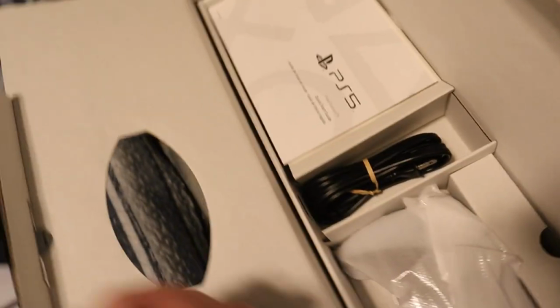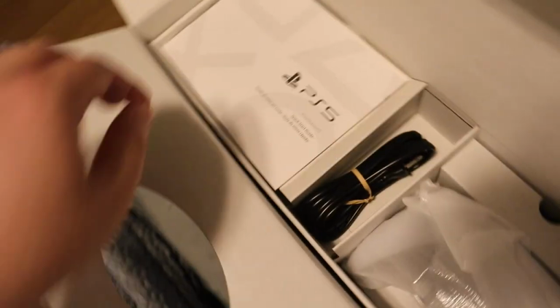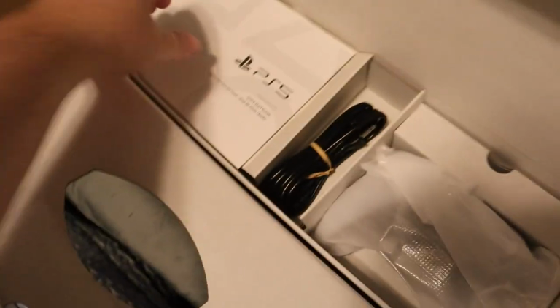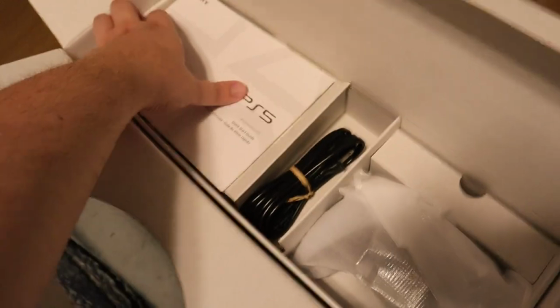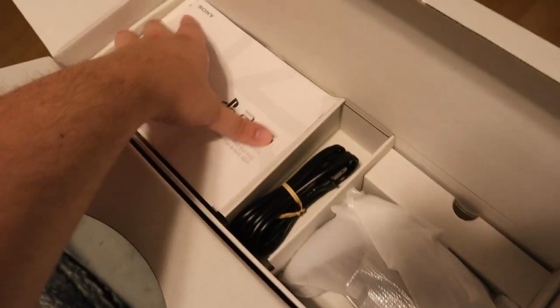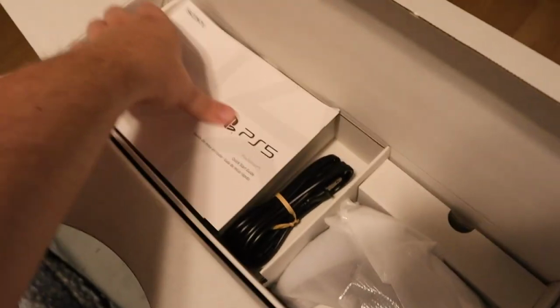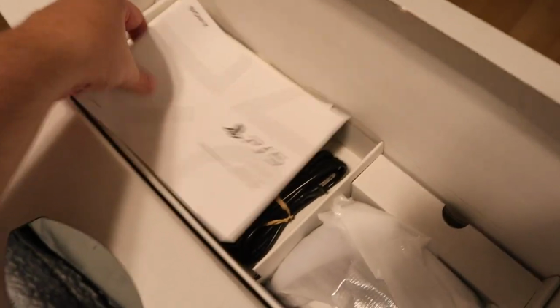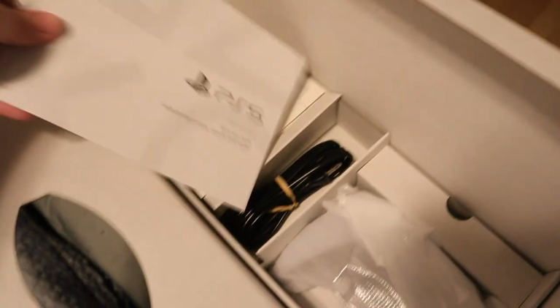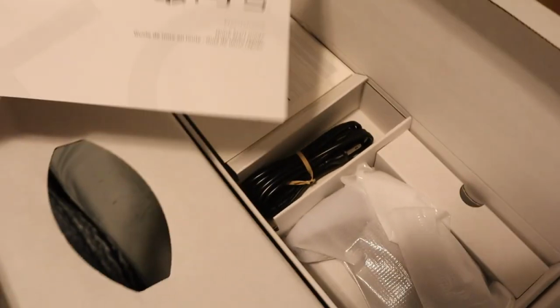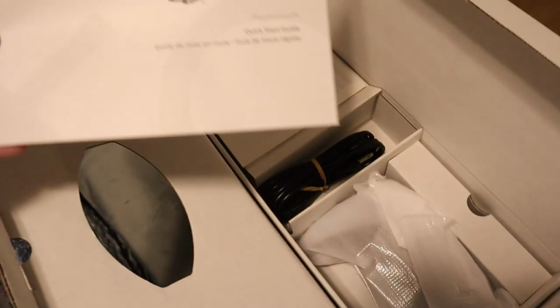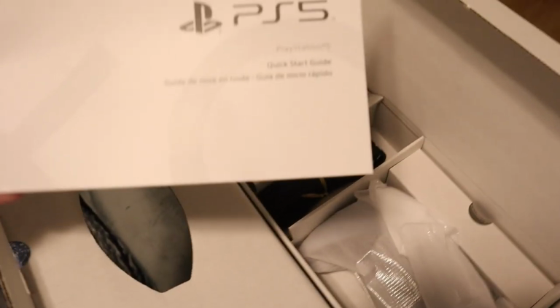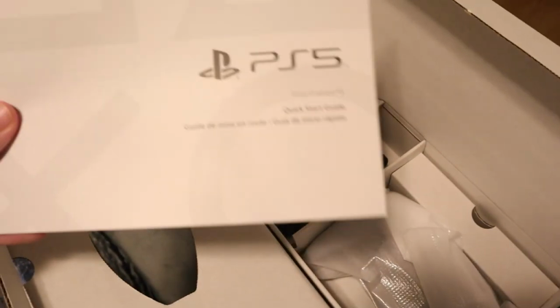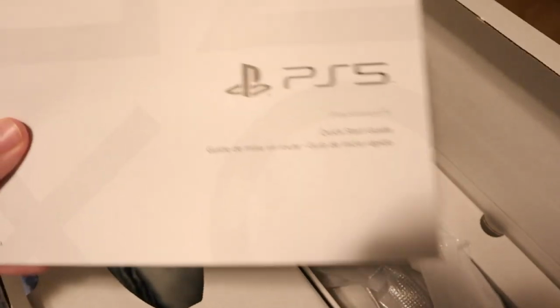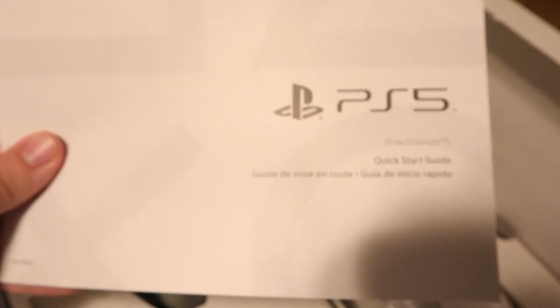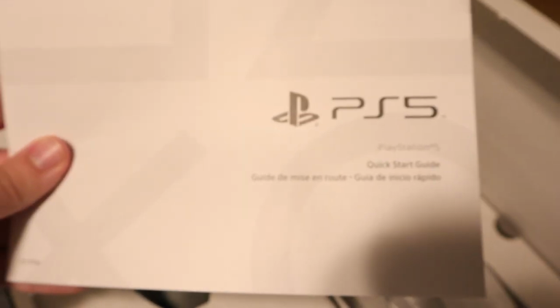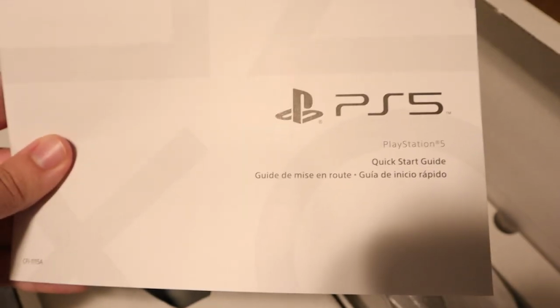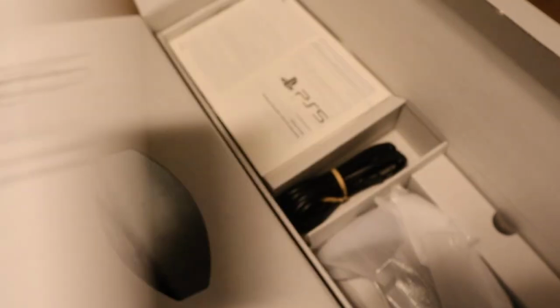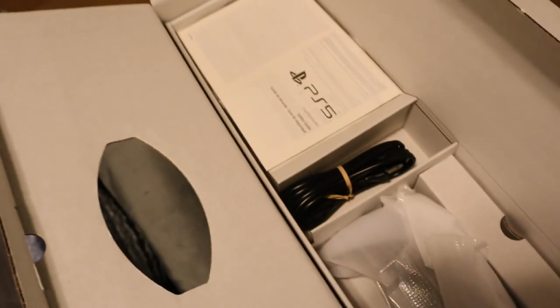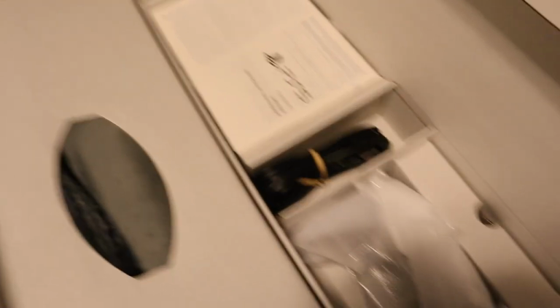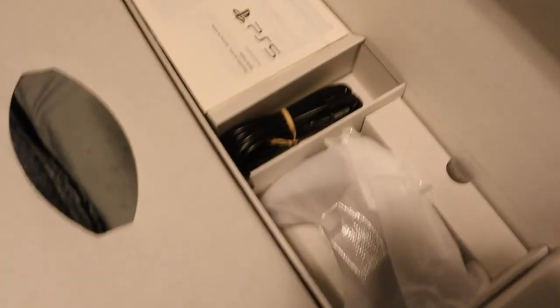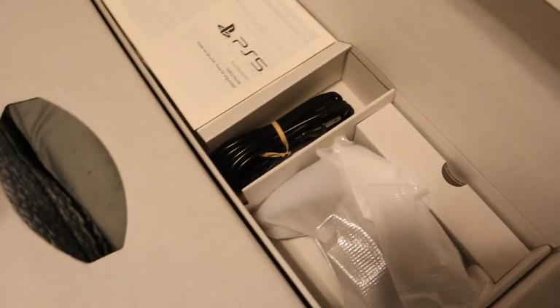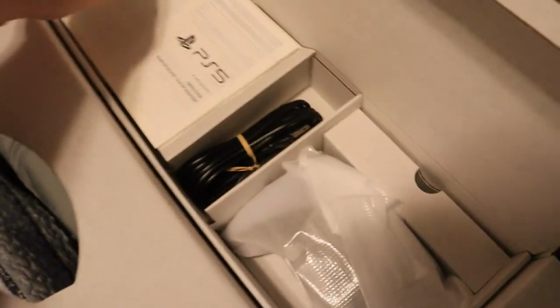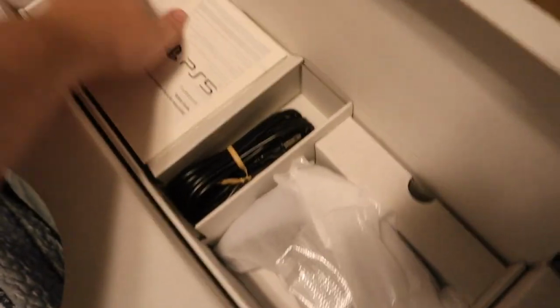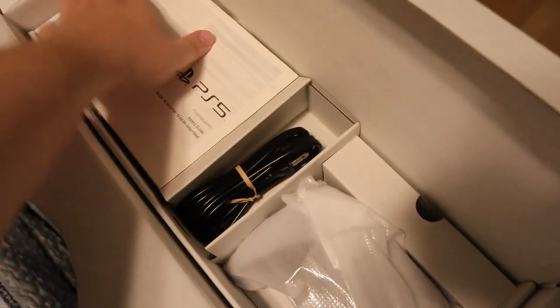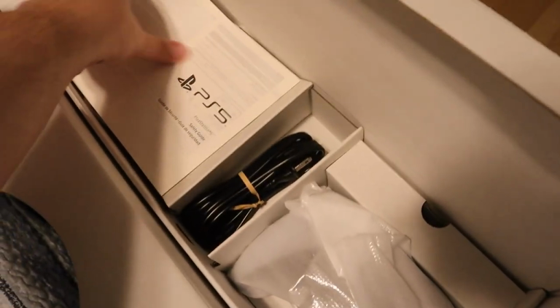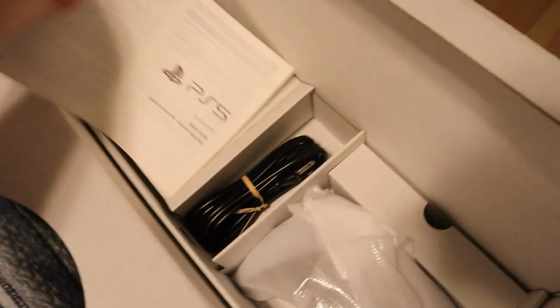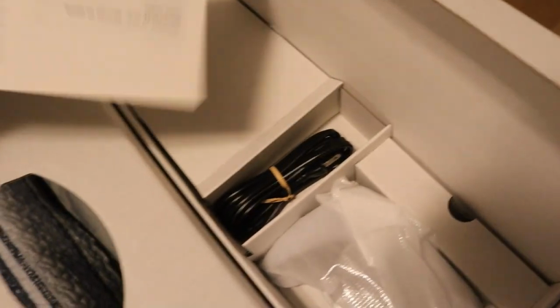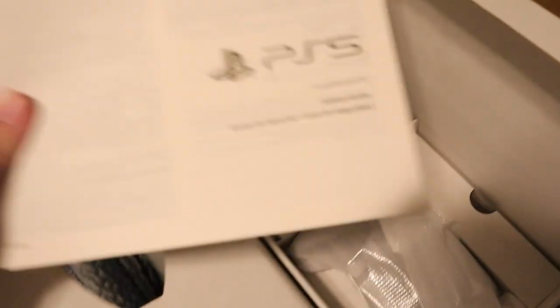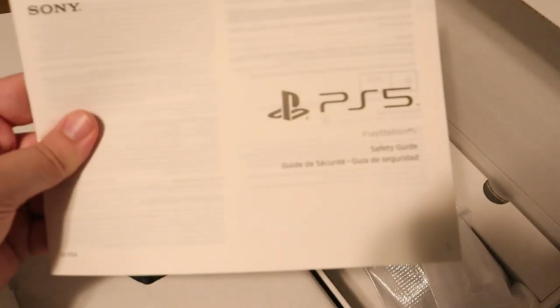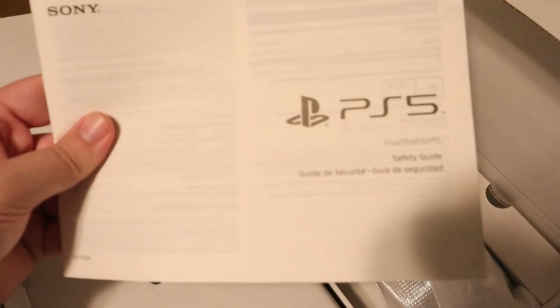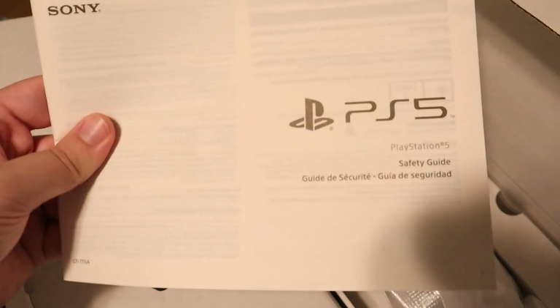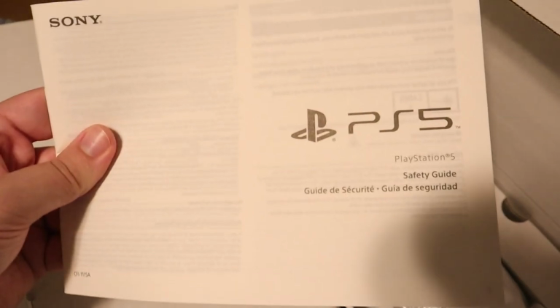Up first we have the manual — sorry, this is the quick start guide. And now we have the safety guide.